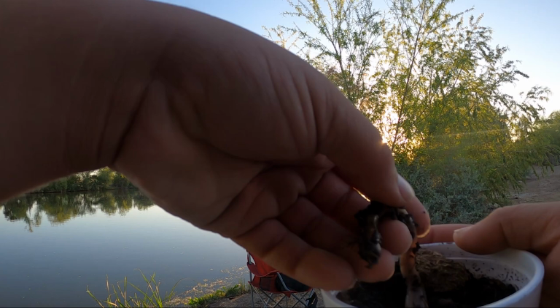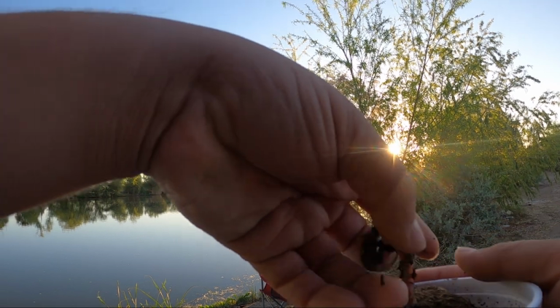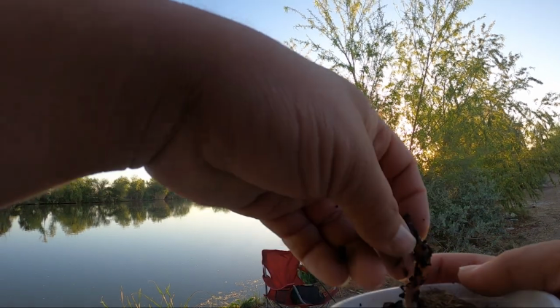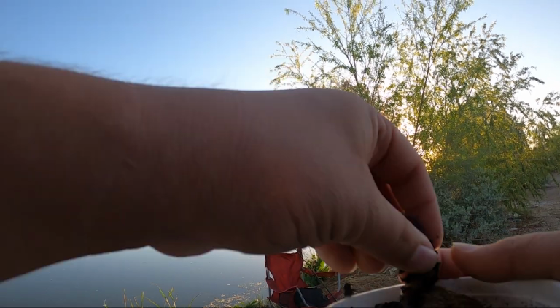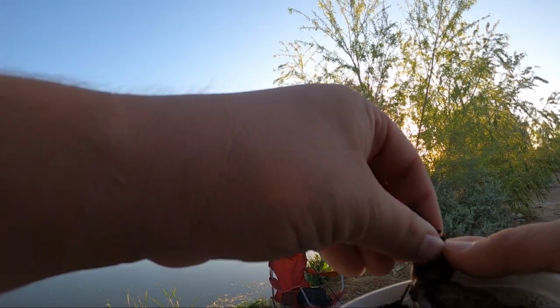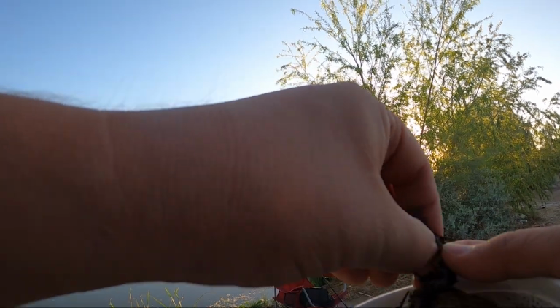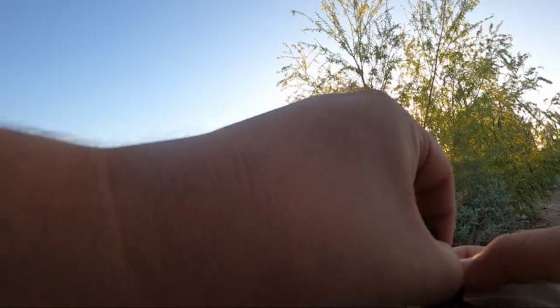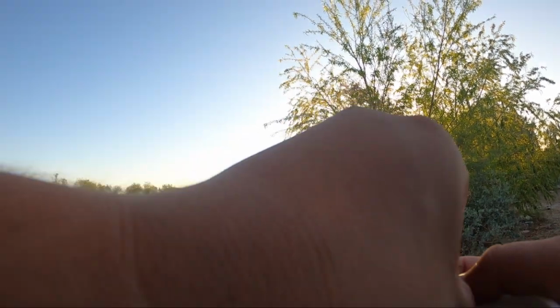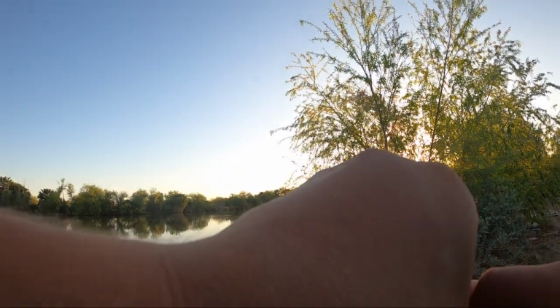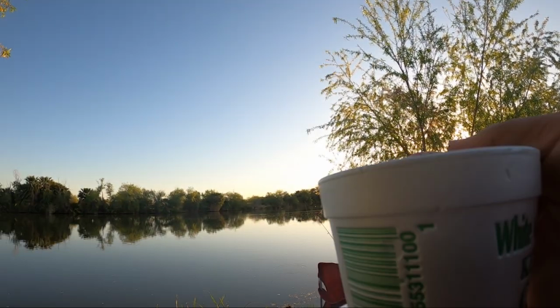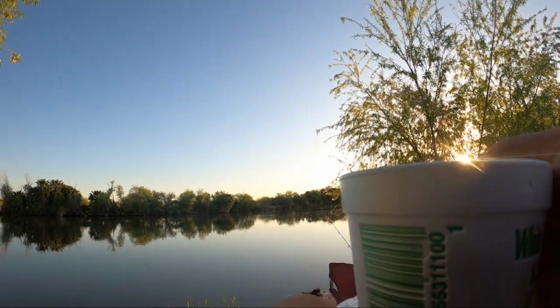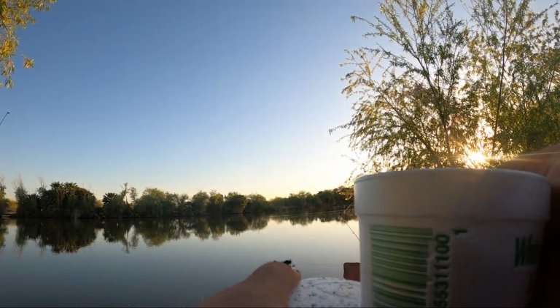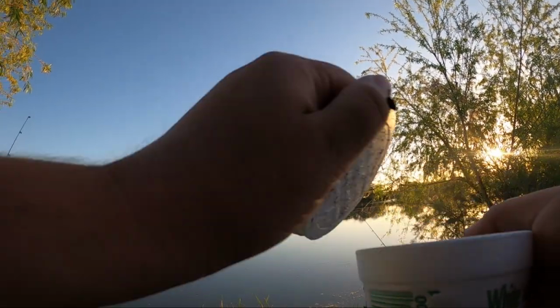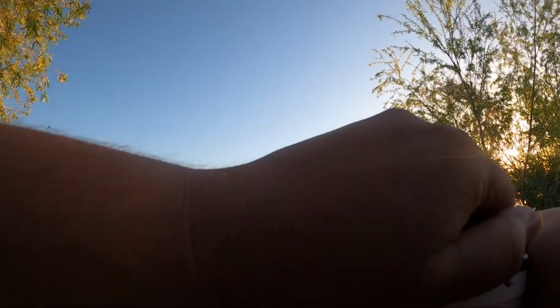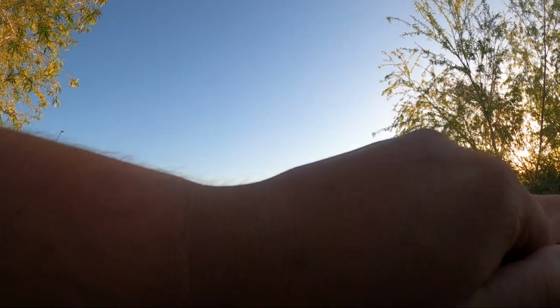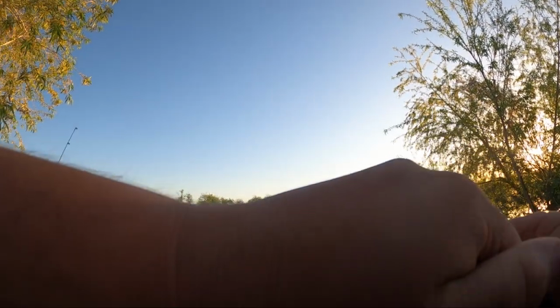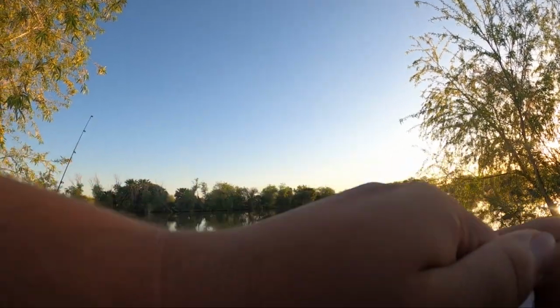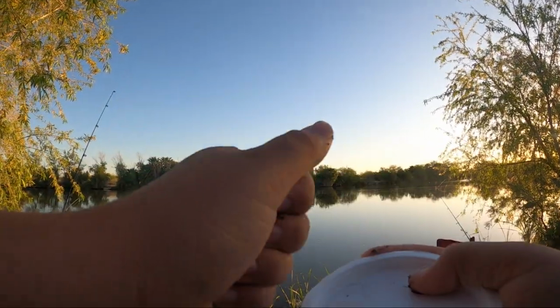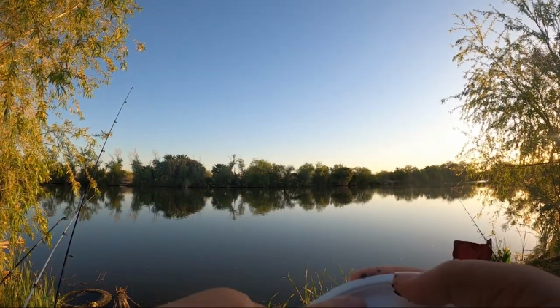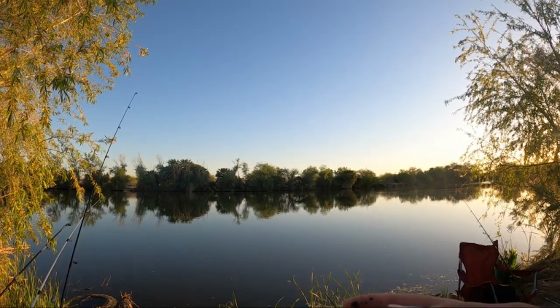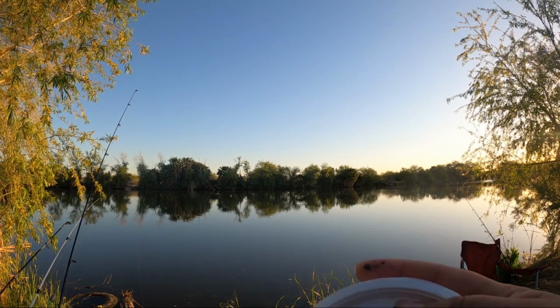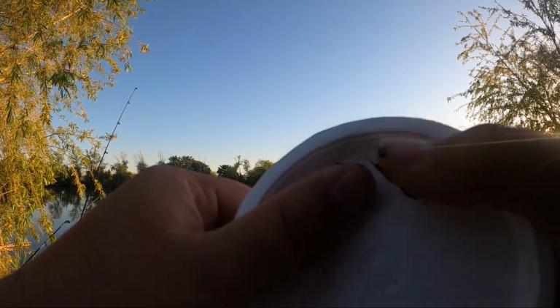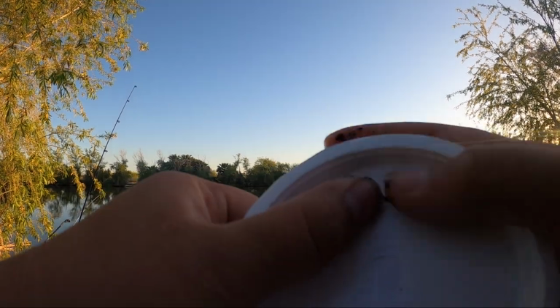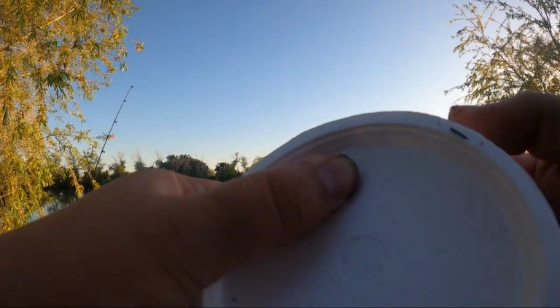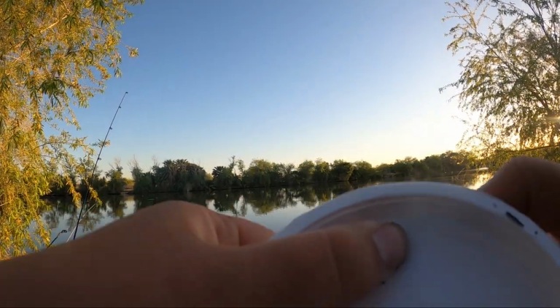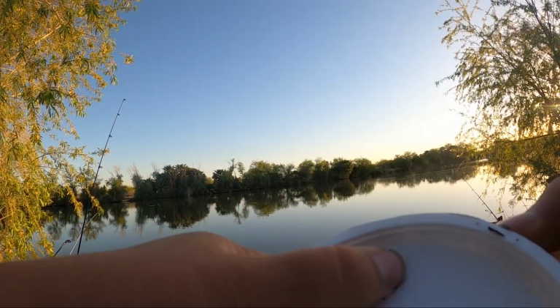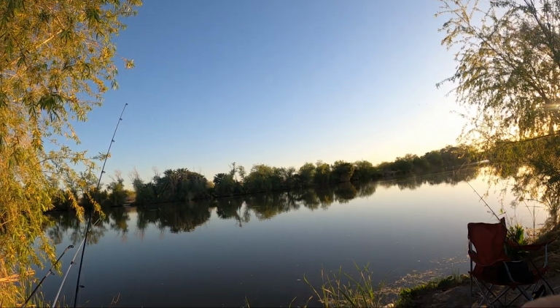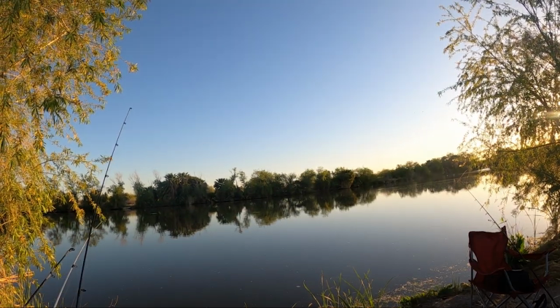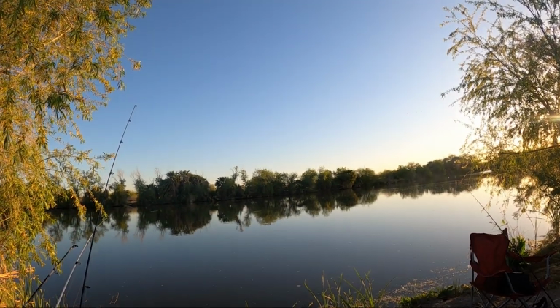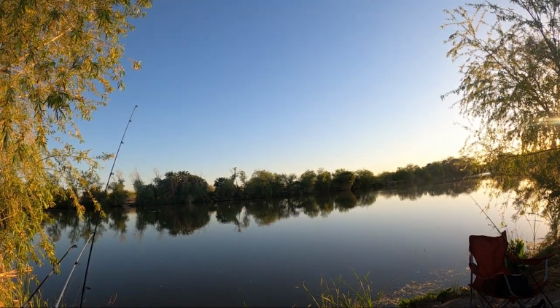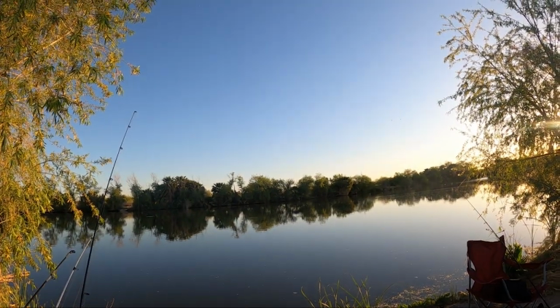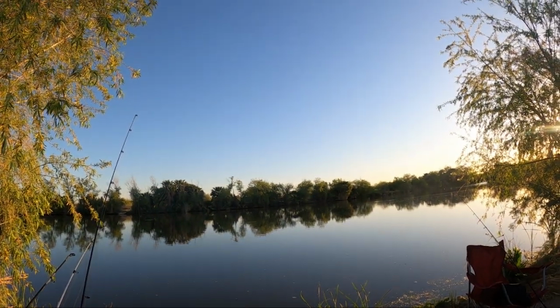Let's get a worm or a fragment of a worm. Seeing all these little fish jump in front of me, so I'm not thinking it's gonna be too difficult to catch bait.